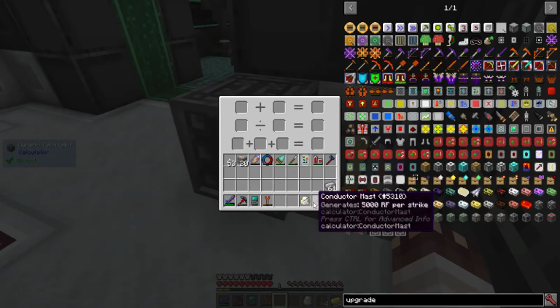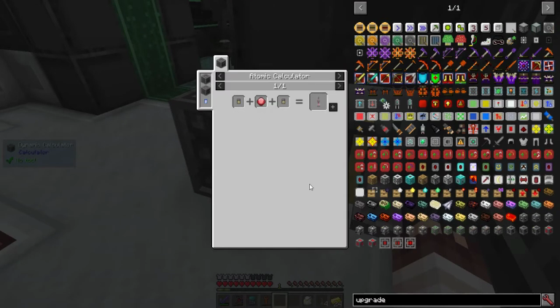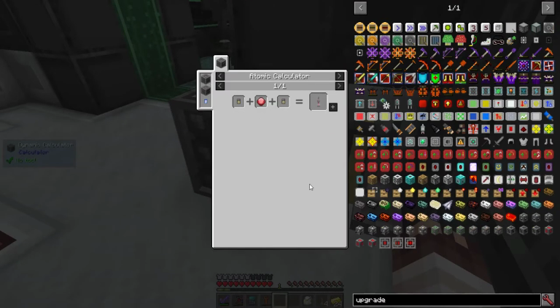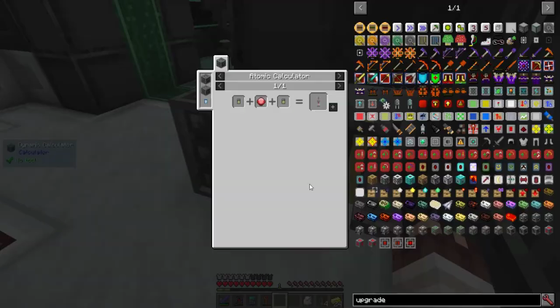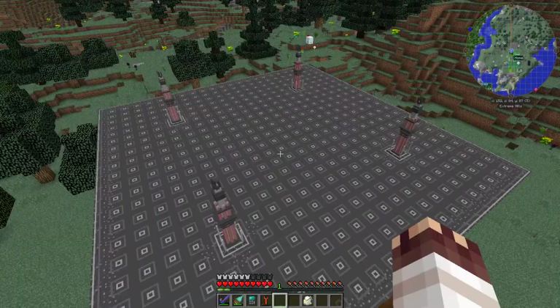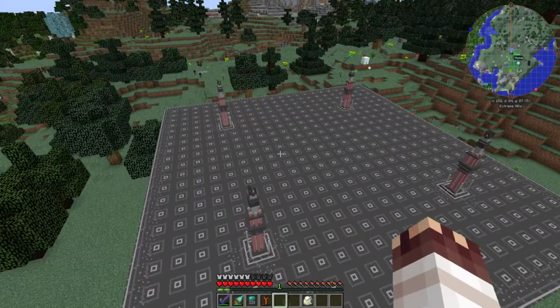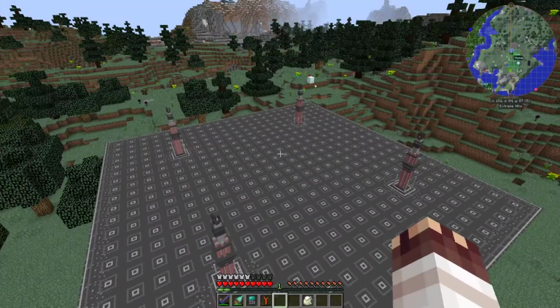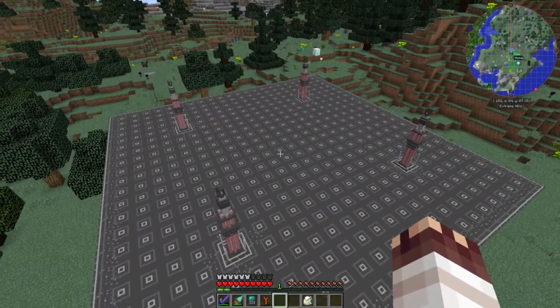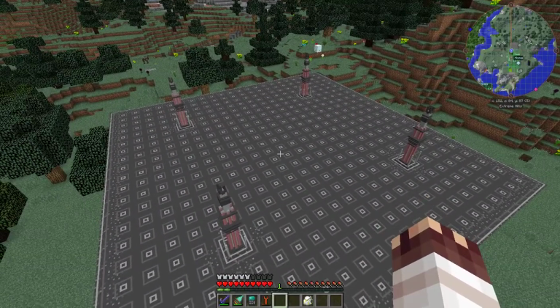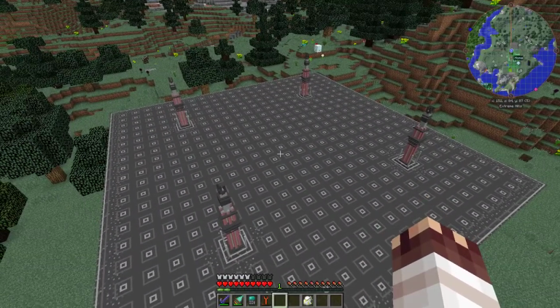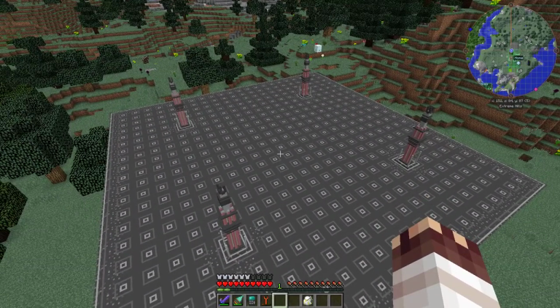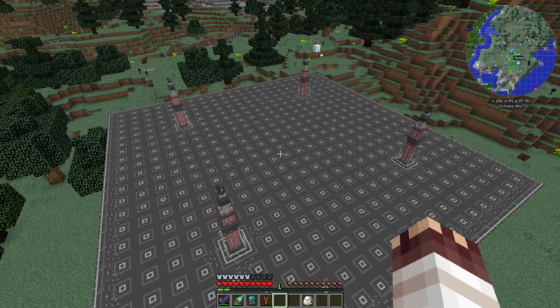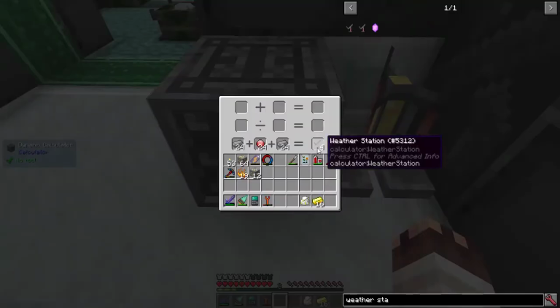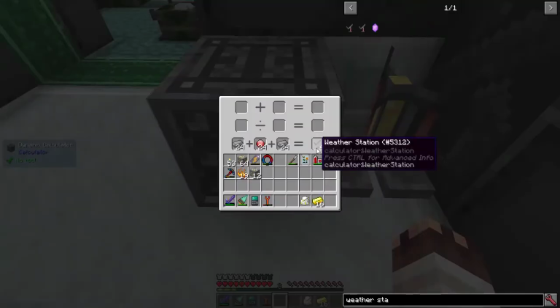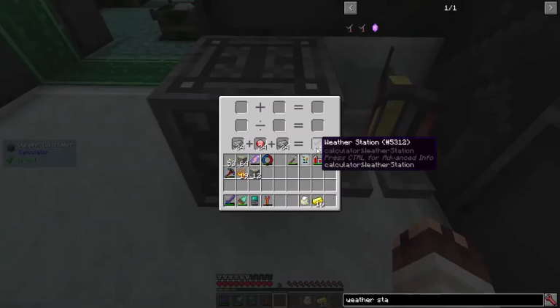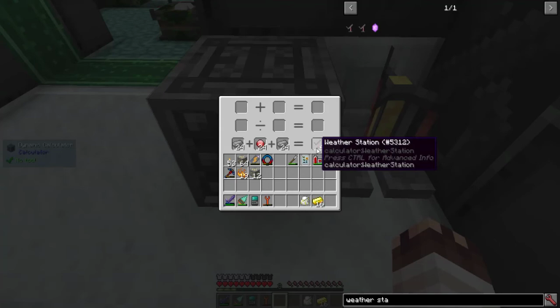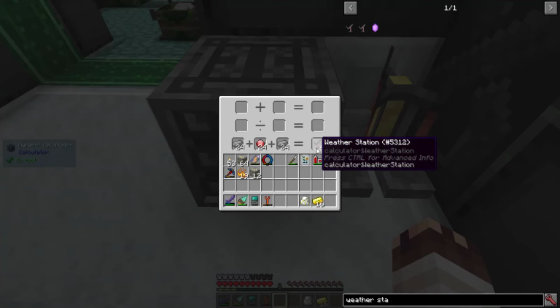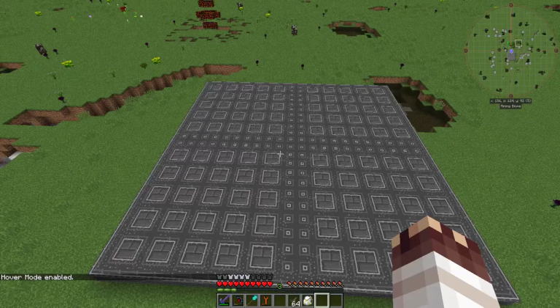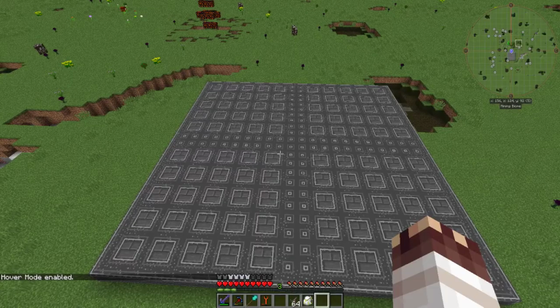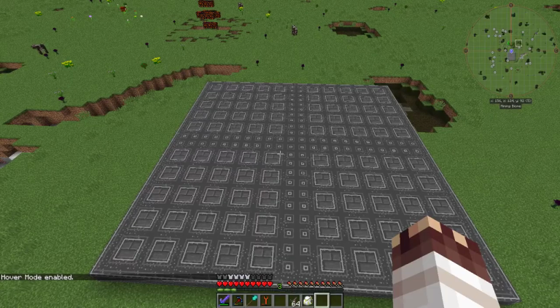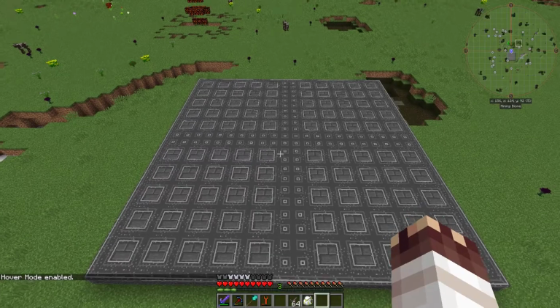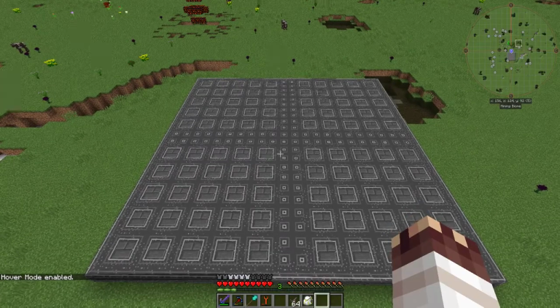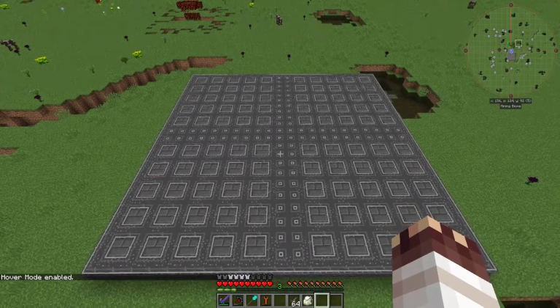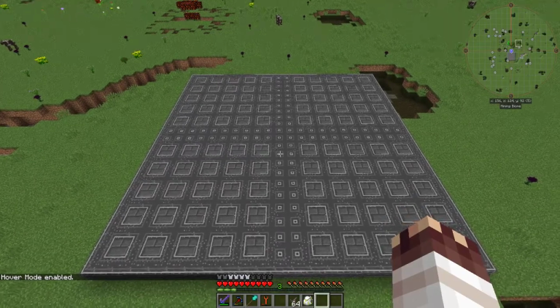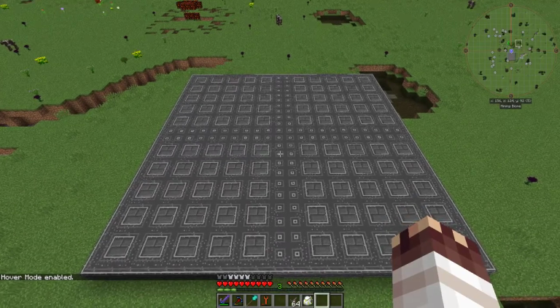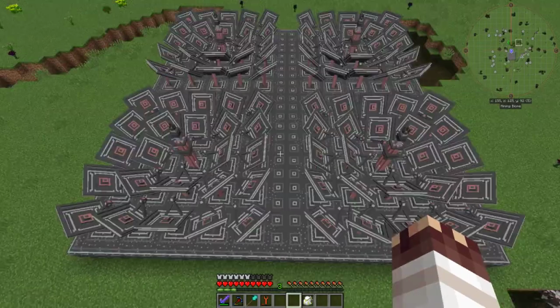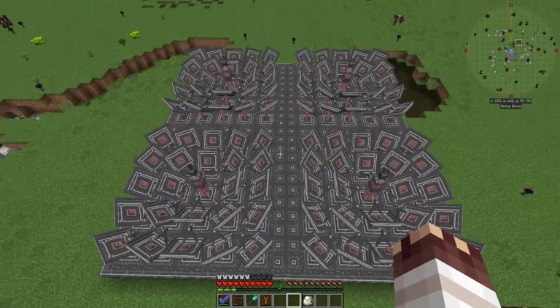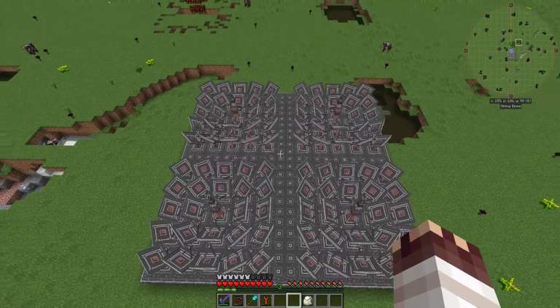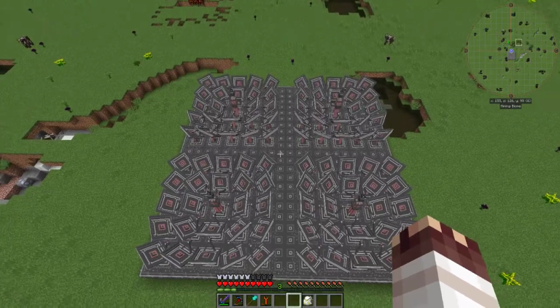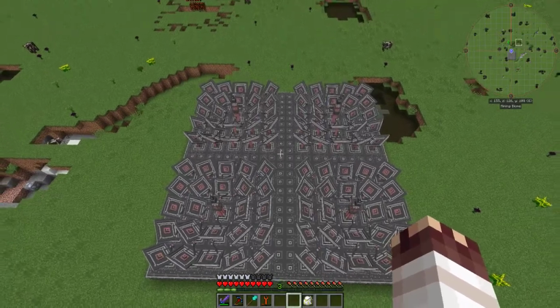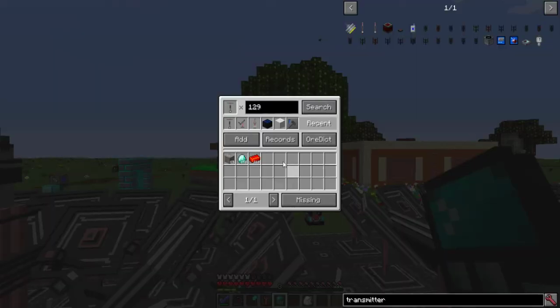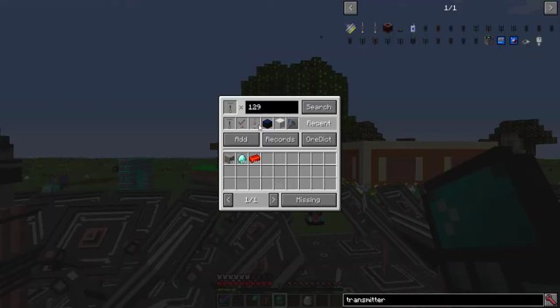And 4 conductor masts. I've placed these conductor masts on a design that is likely to change. And now, 96 weather stations. I ended up switching to the mining dimension because it's far too laggy in the main one. And now the weather stations are placed.